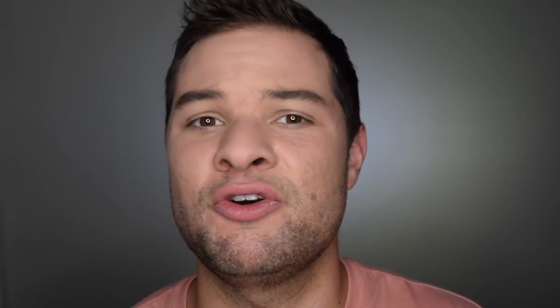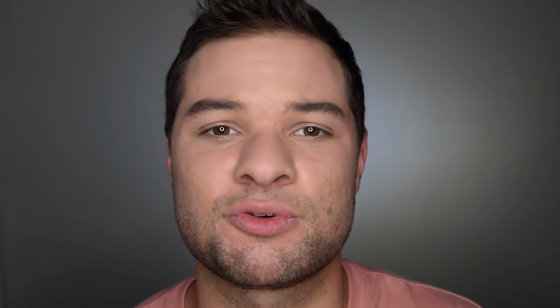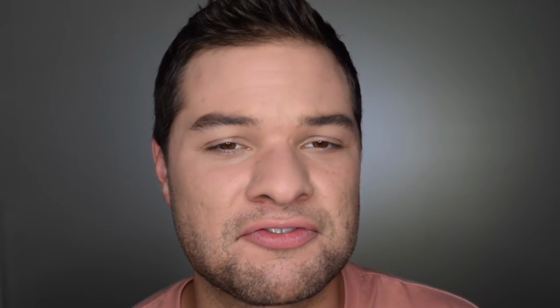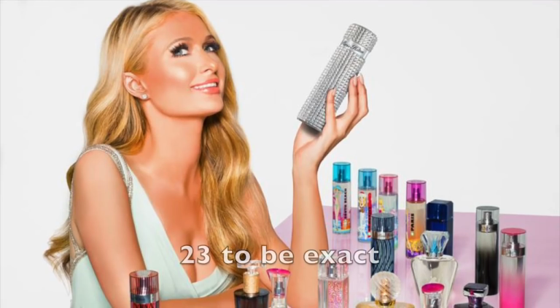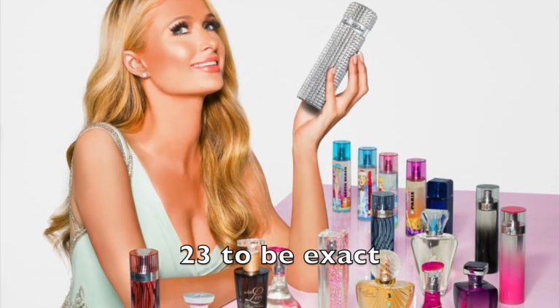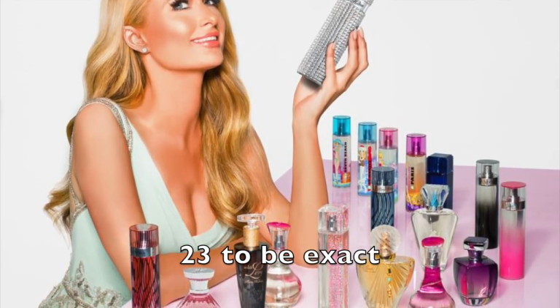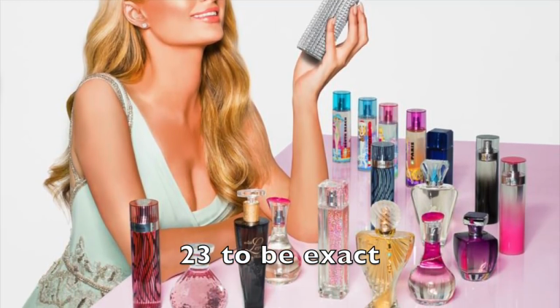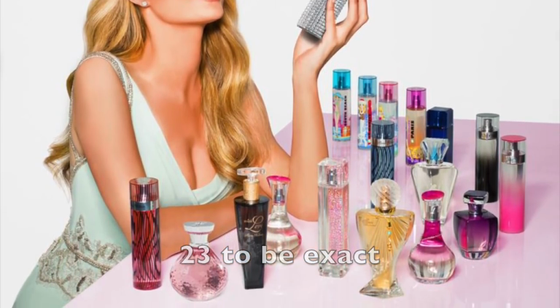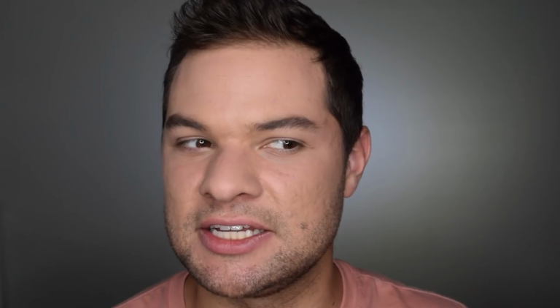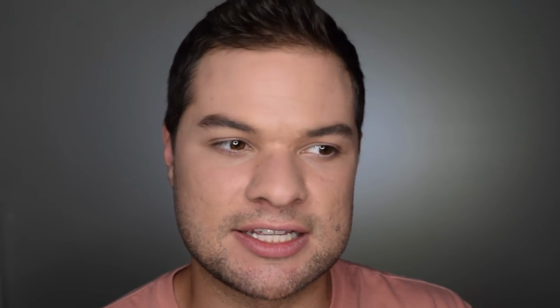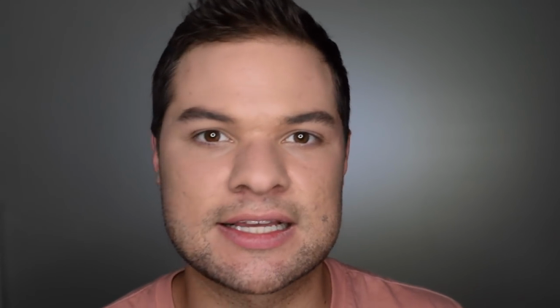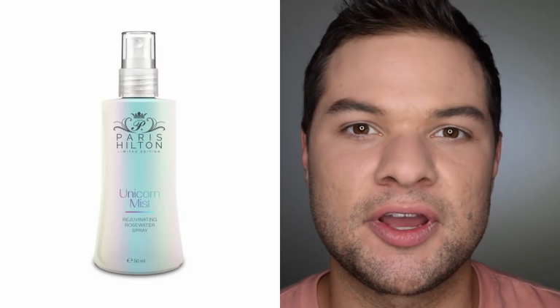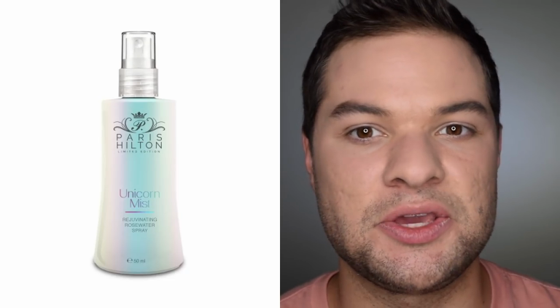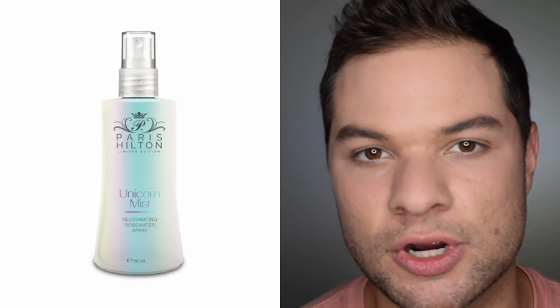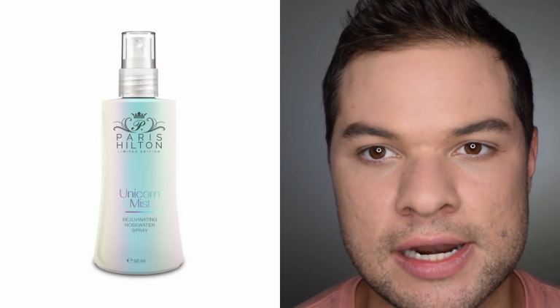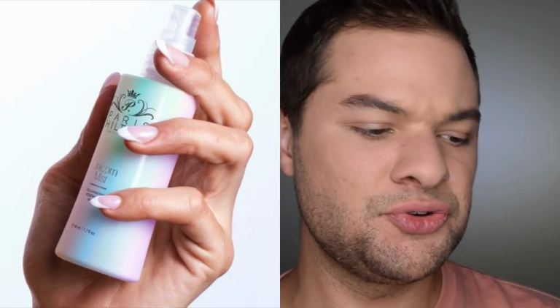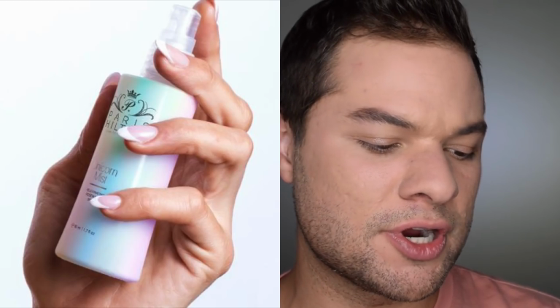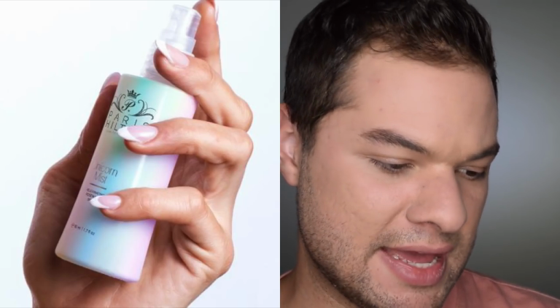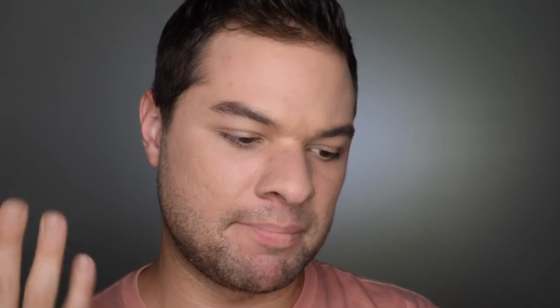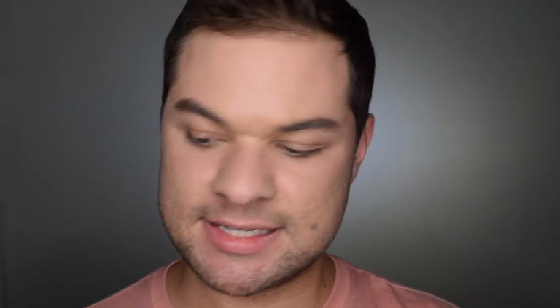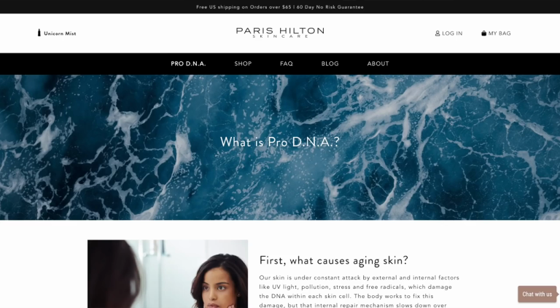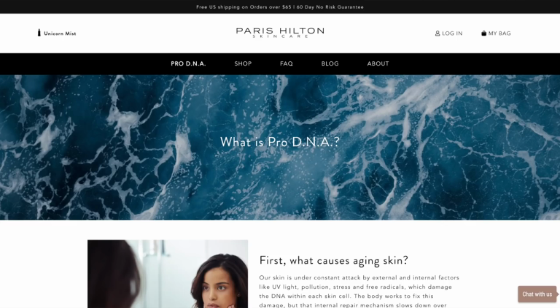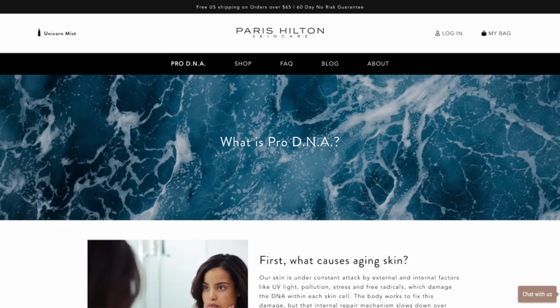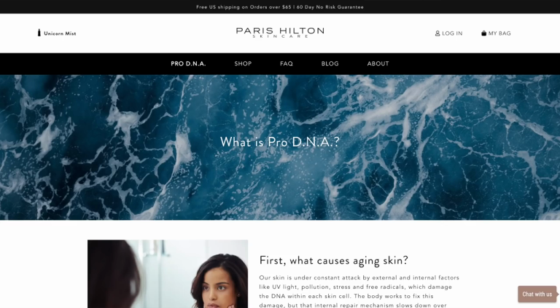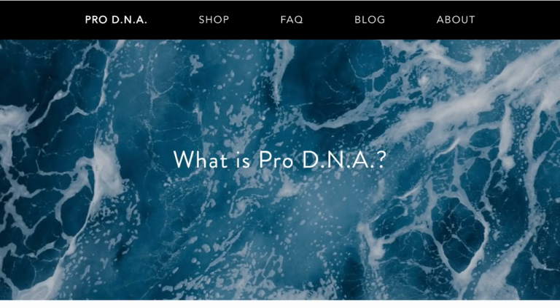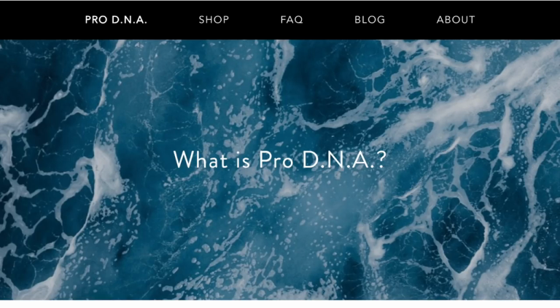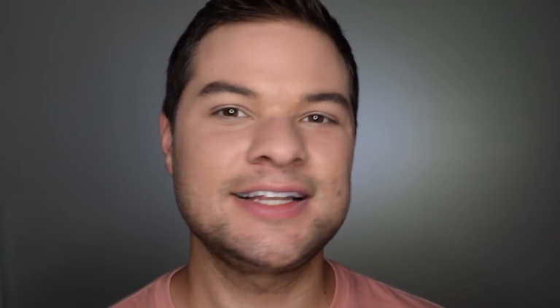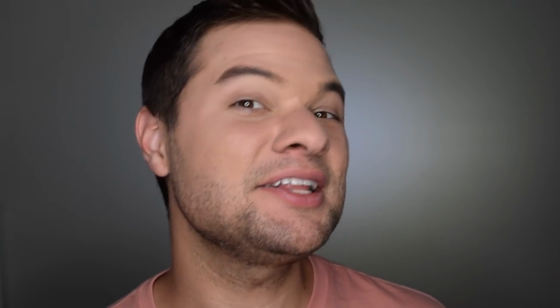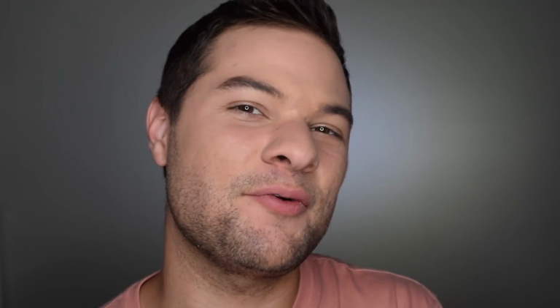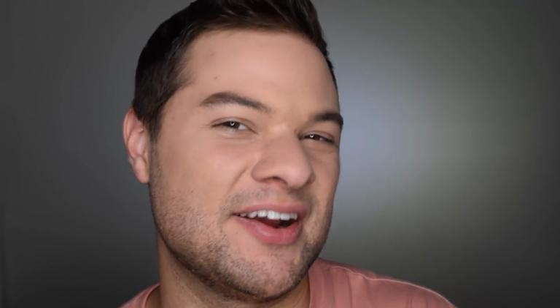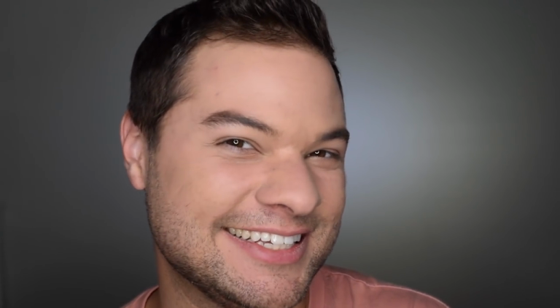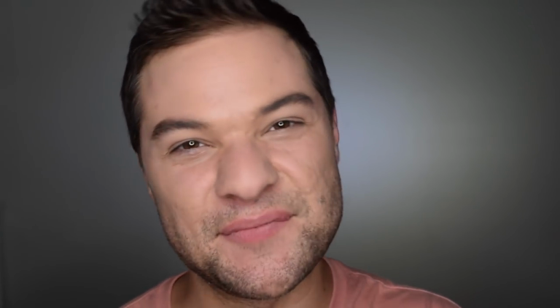She has over 12 fragrances — she might have been in her 20s when she made those. And she had Paris Hilton cosmetics at some point, like a unicorn product, unicorn mist. But this is the Paris Hilton Pro DNA line. Let's take a look at what Paris Hilton sent me.